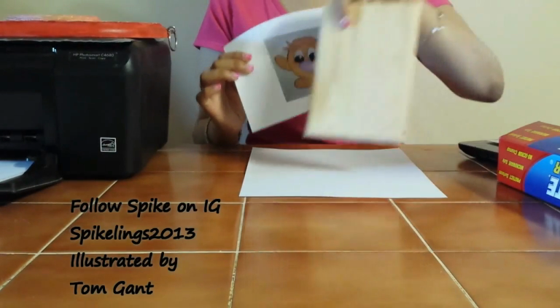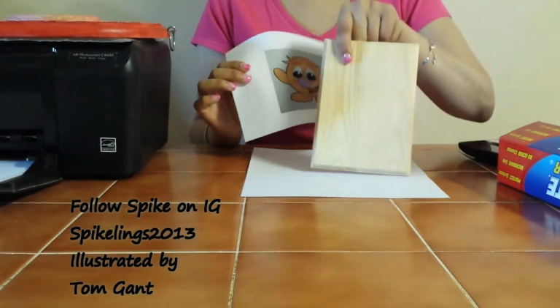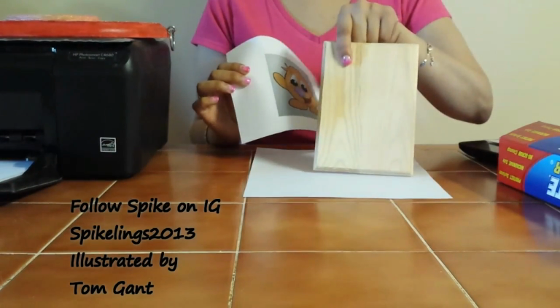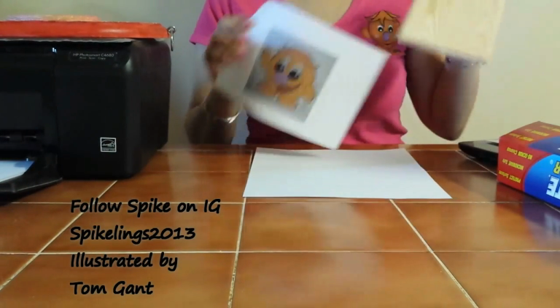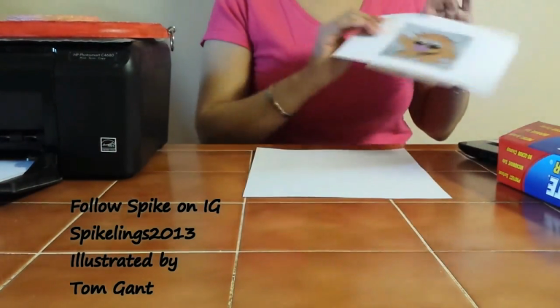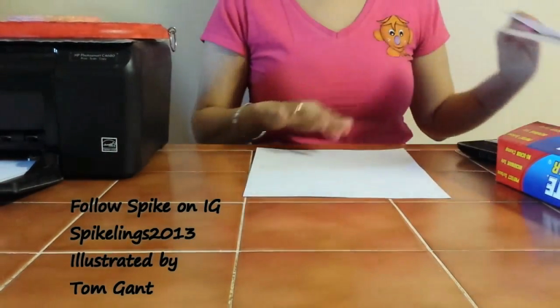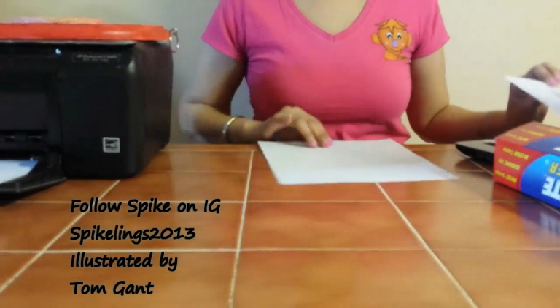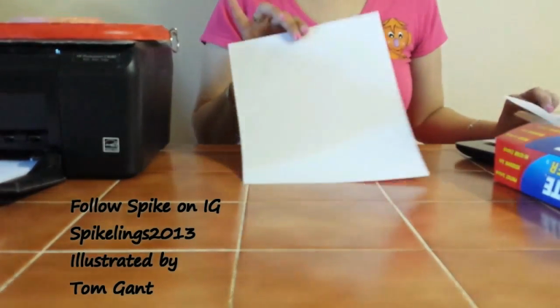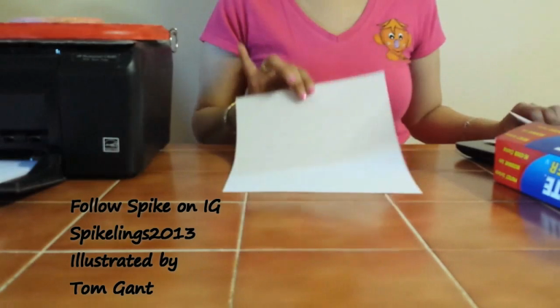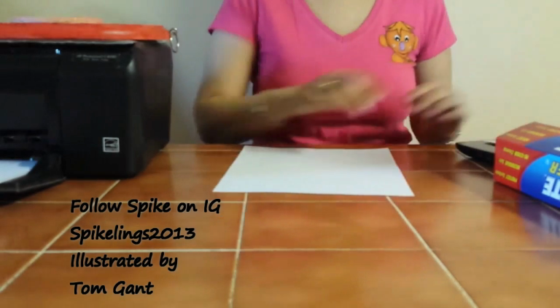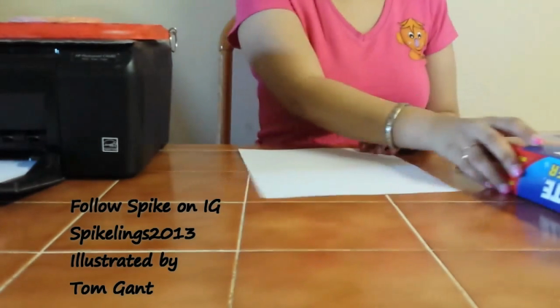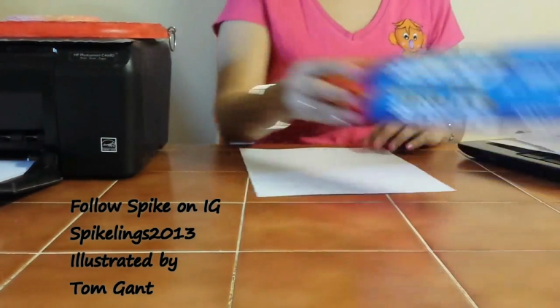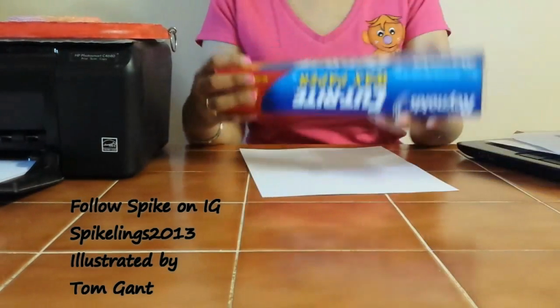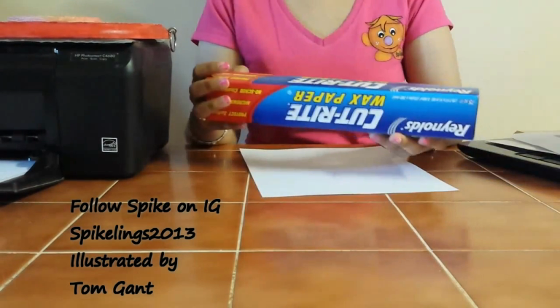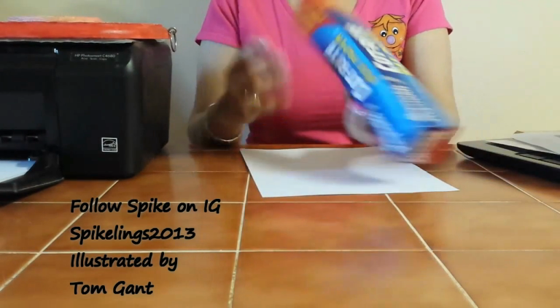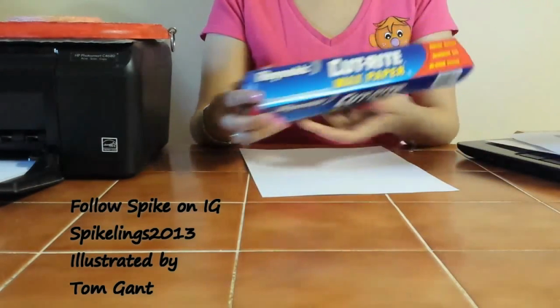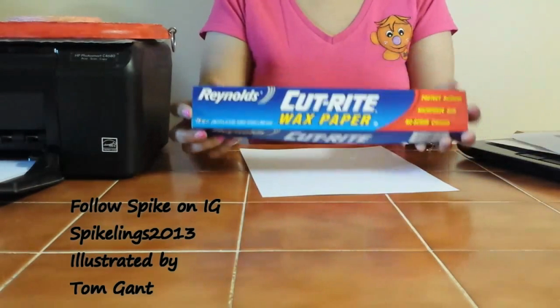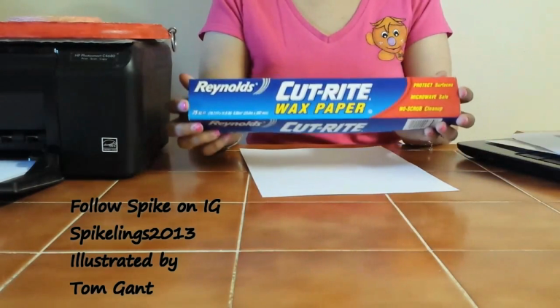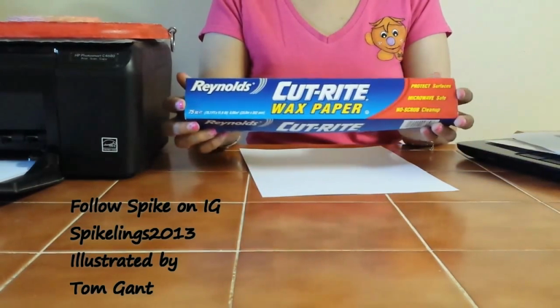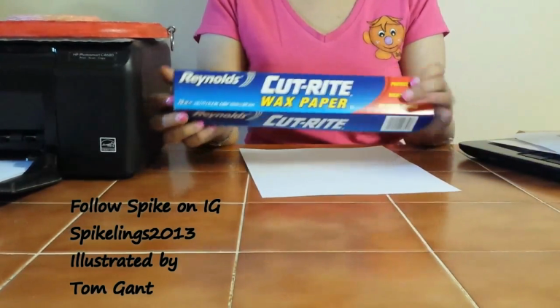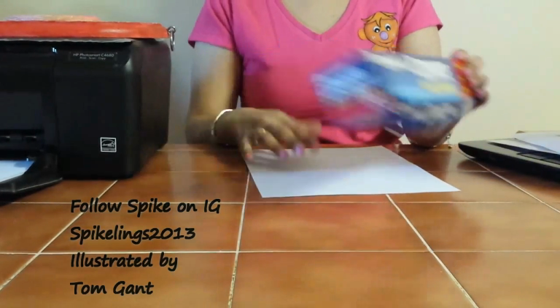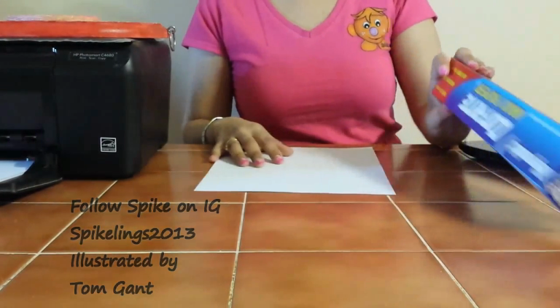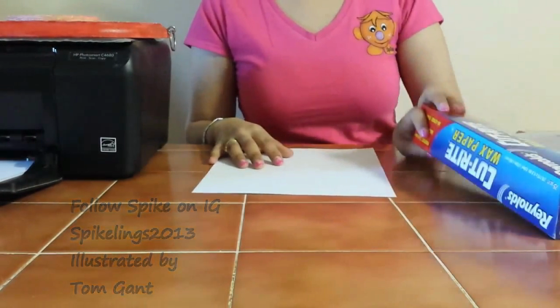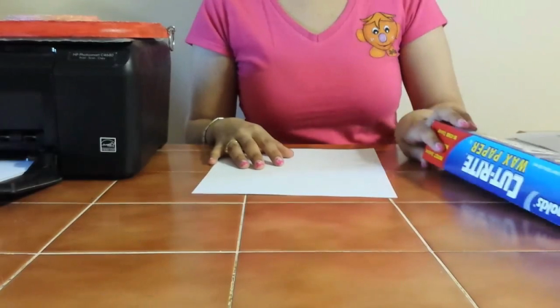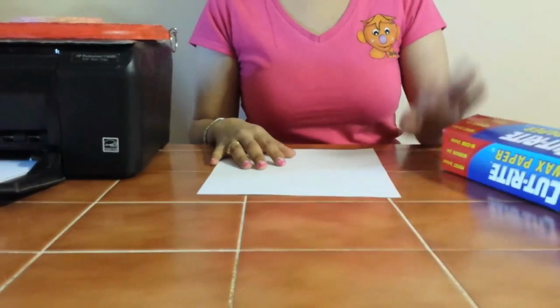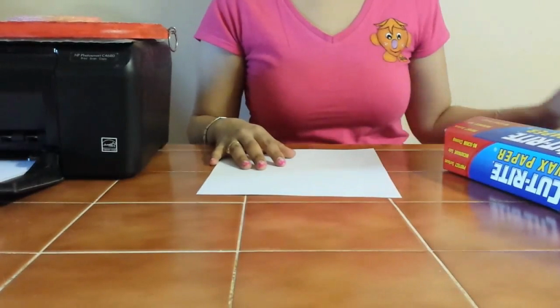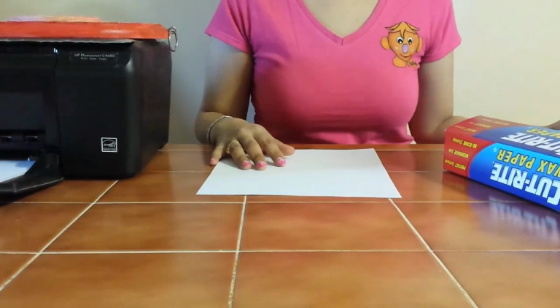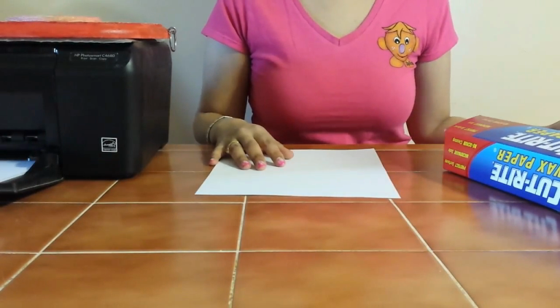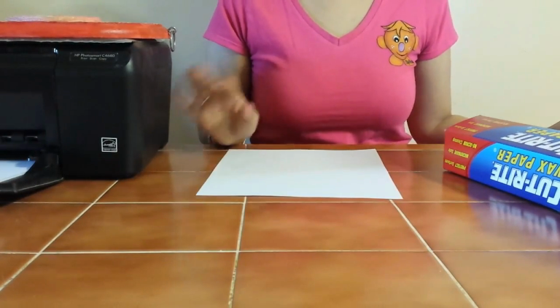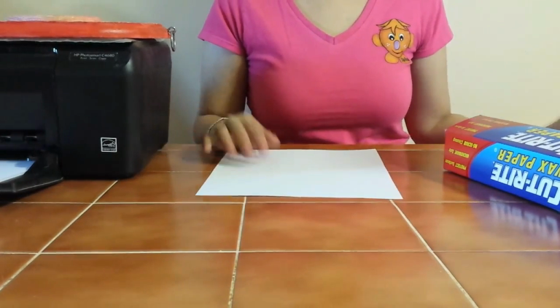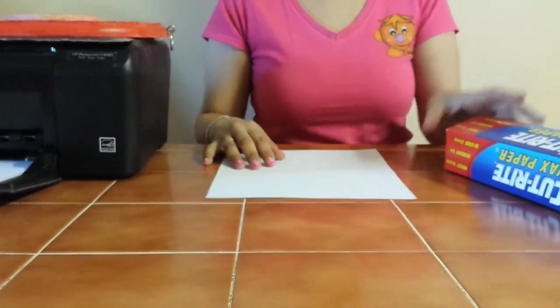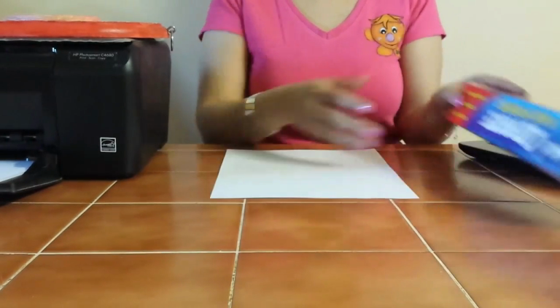So this piece of wood — you're going to need a sheet of printer paper, some wax paper and I recommend Reynolds wax paper. It's very good. A little bit of tape. You're going to need a computer and a printer. That's it.